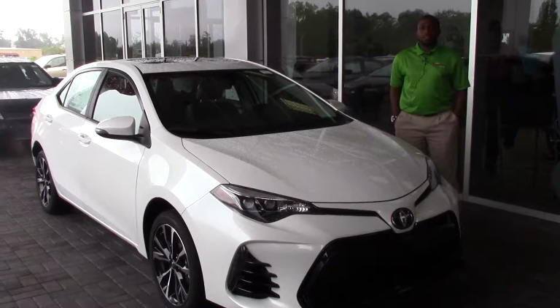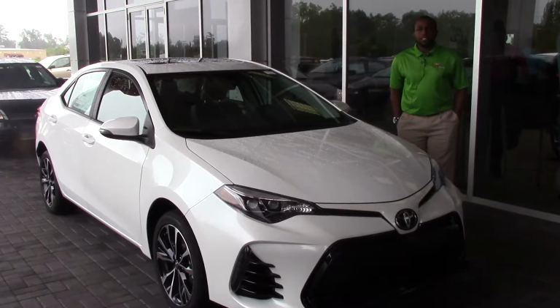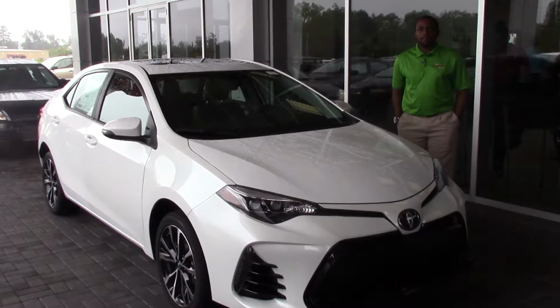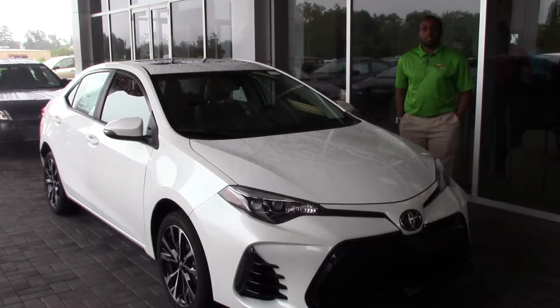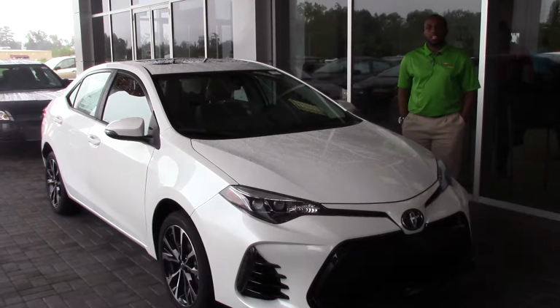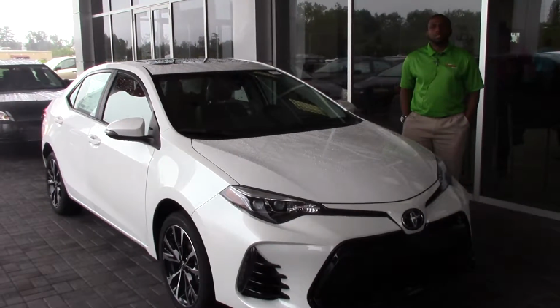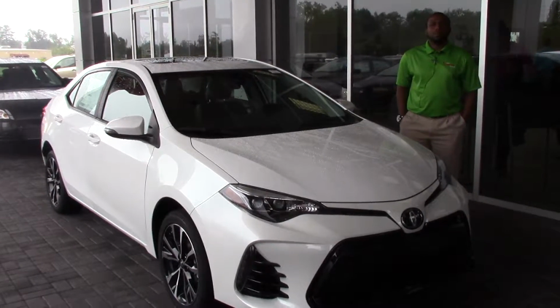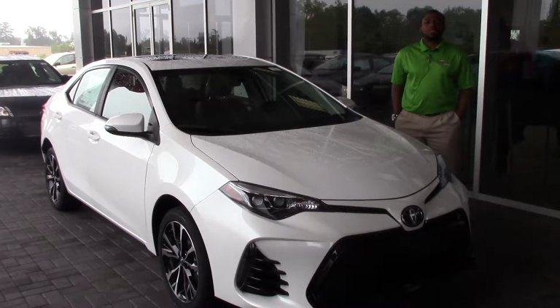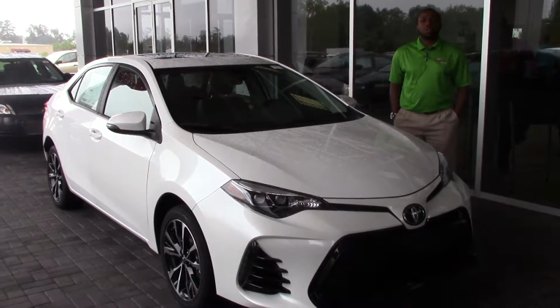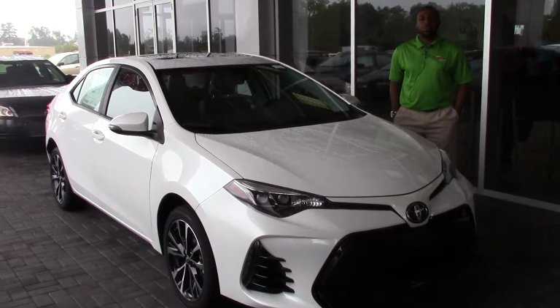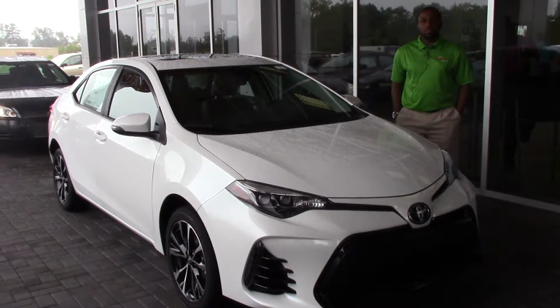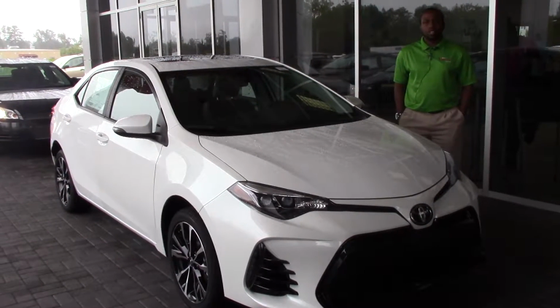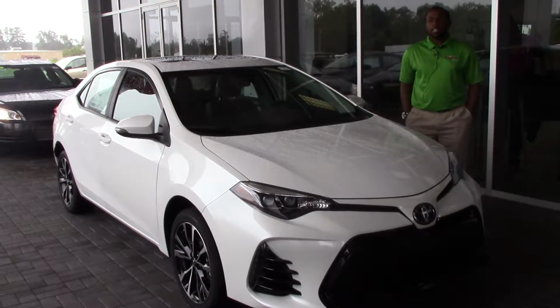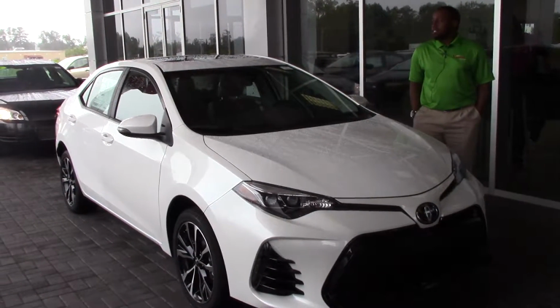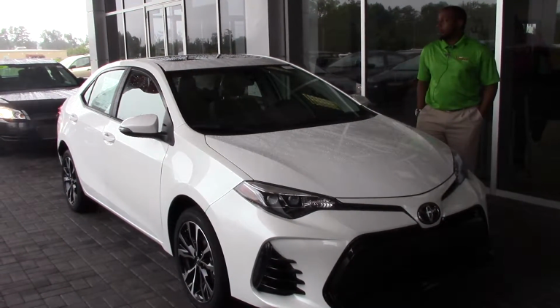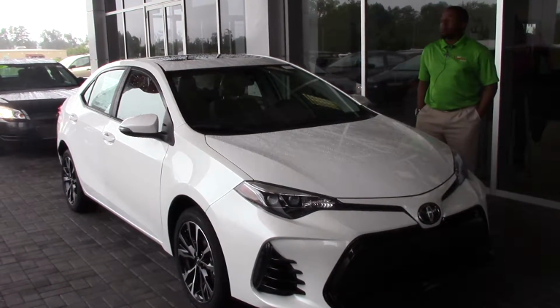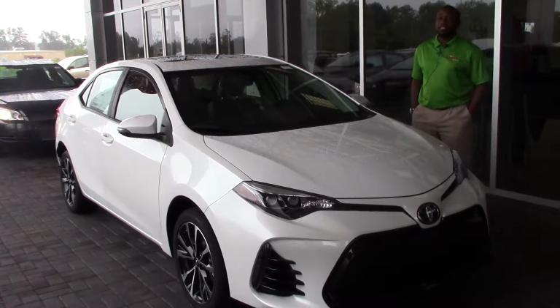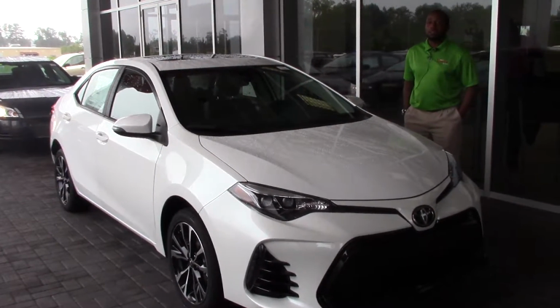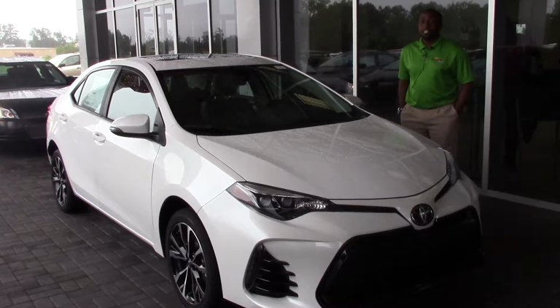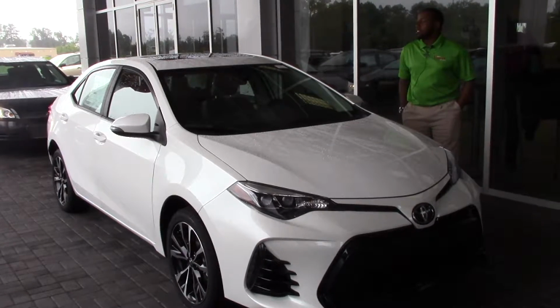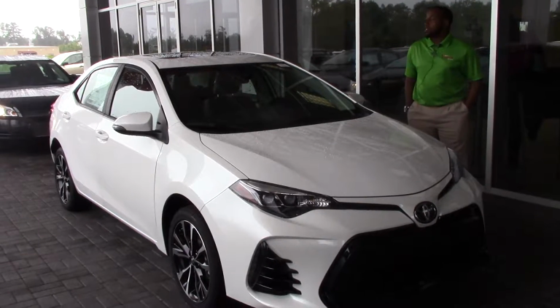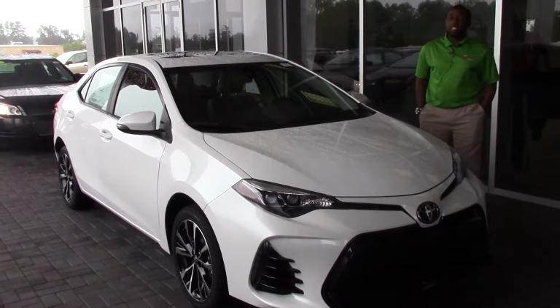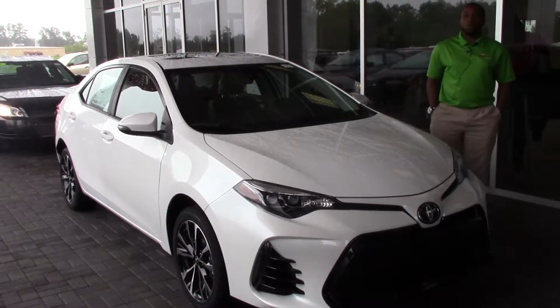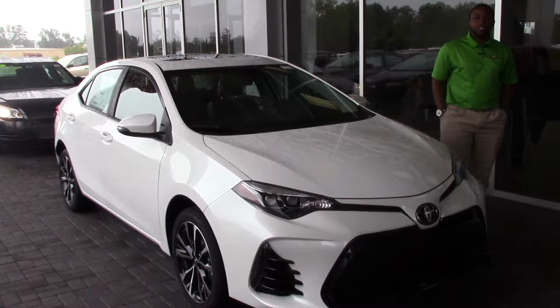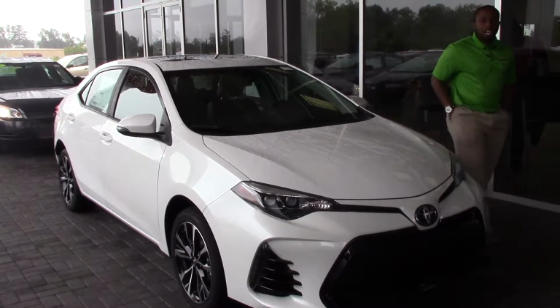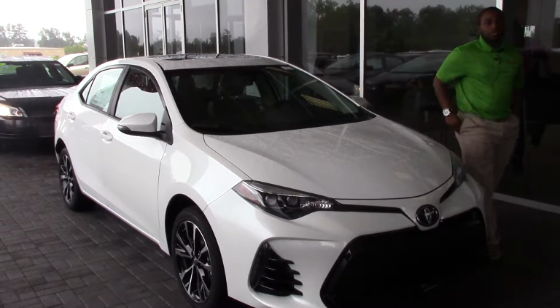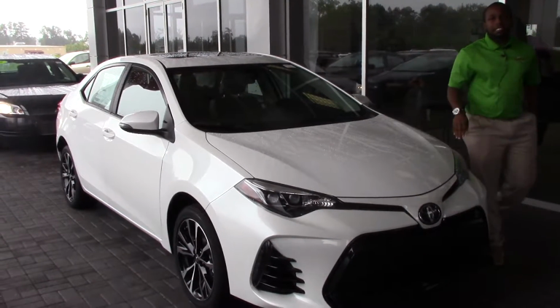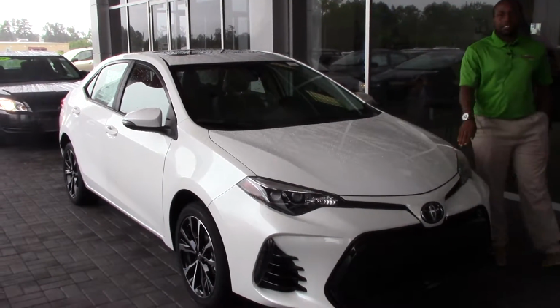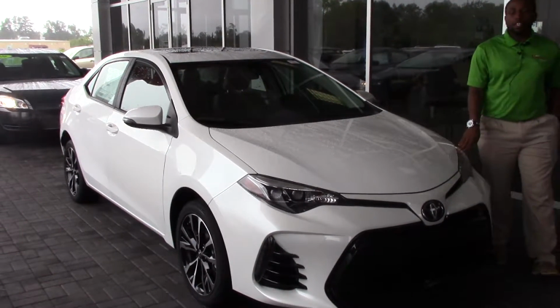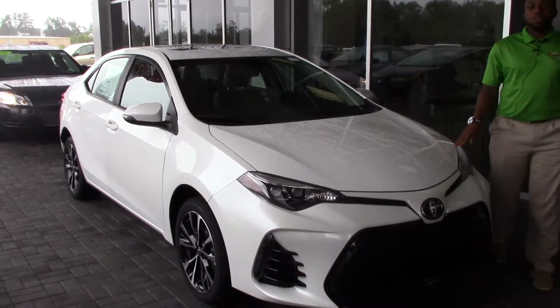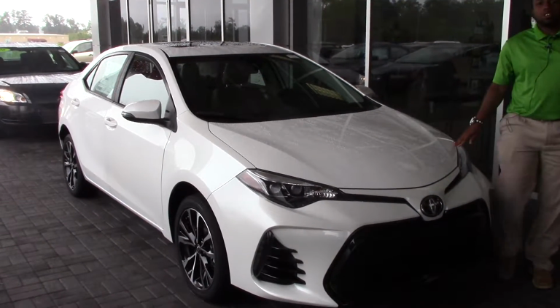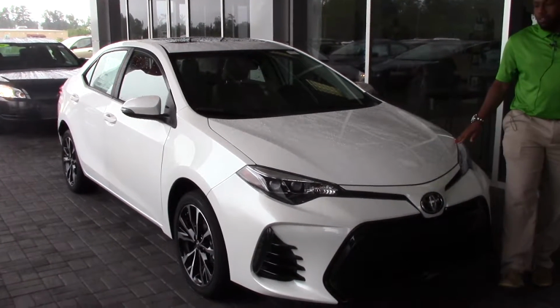How are you doing today? My name is Nick Ellis from Hebrew Vessel Toyota in Wilkes, North Carolina. Today I'll be talking about stock number 10-06-43, a 2017 Toyota Corolla.